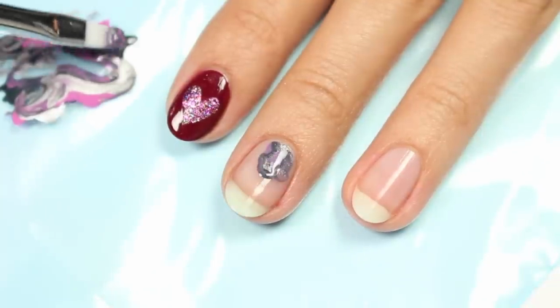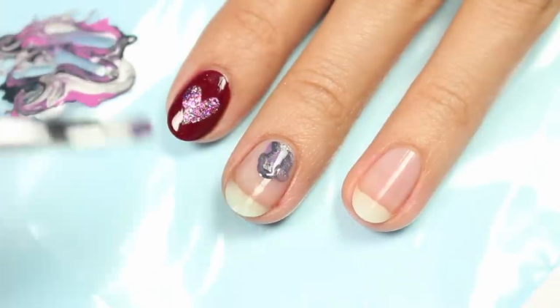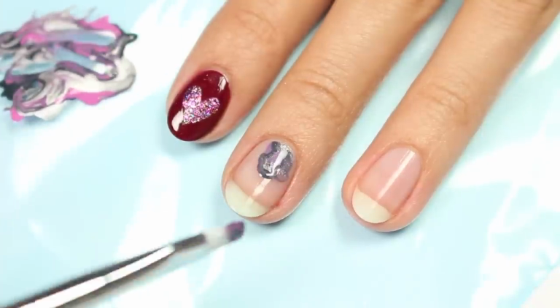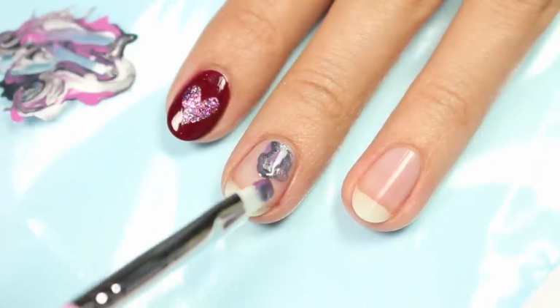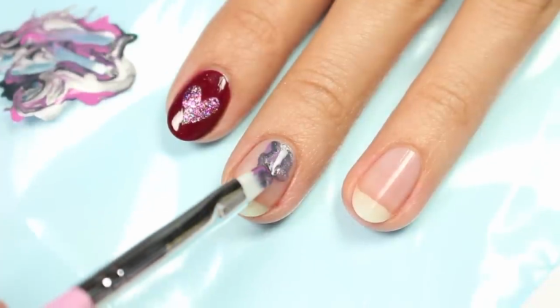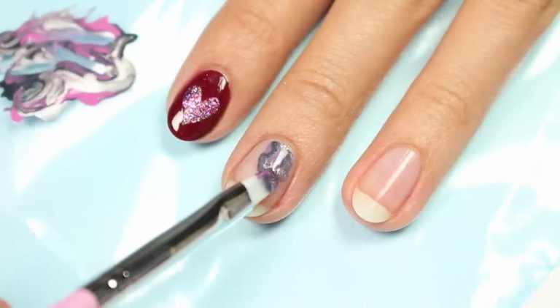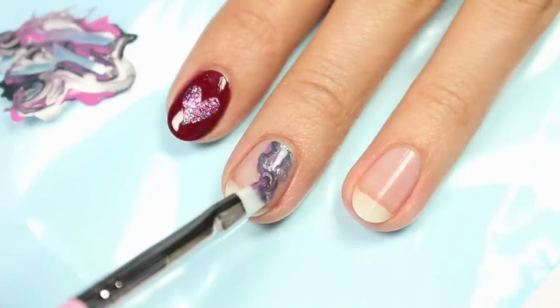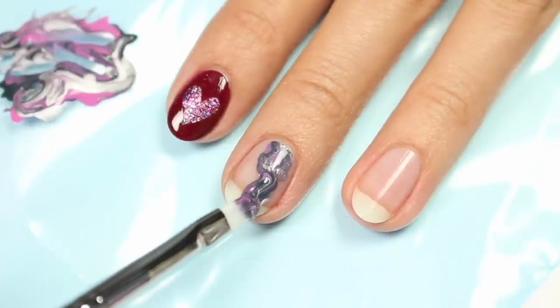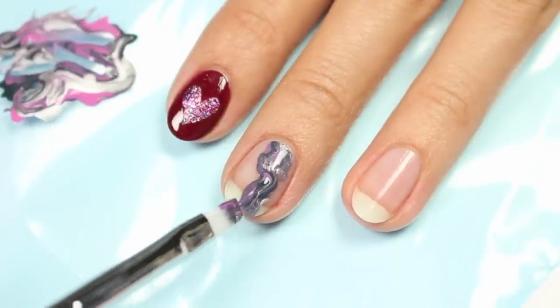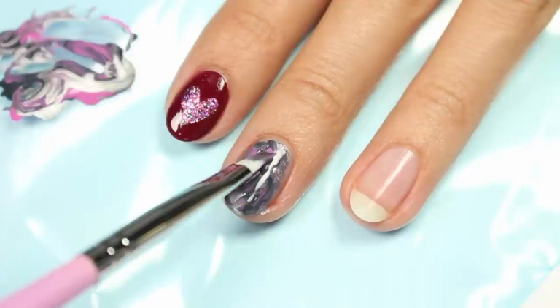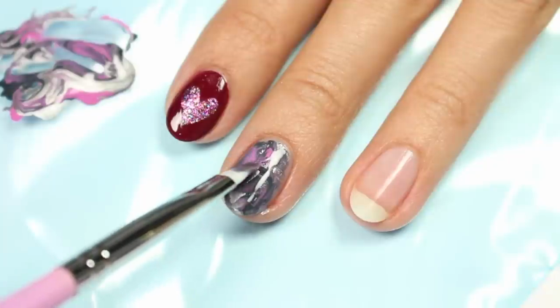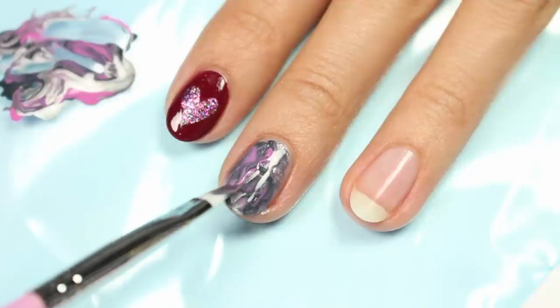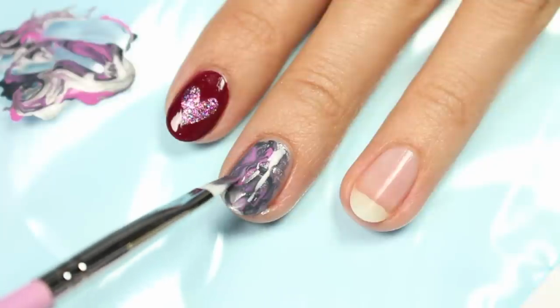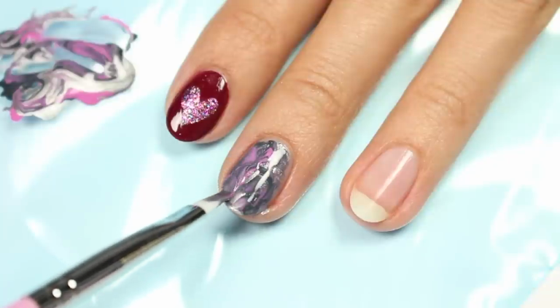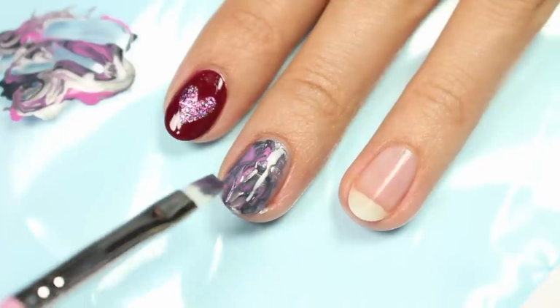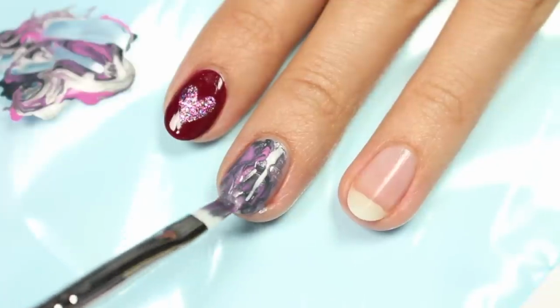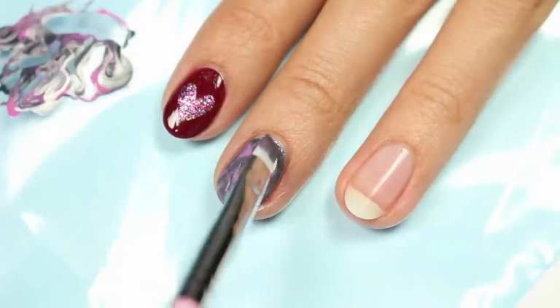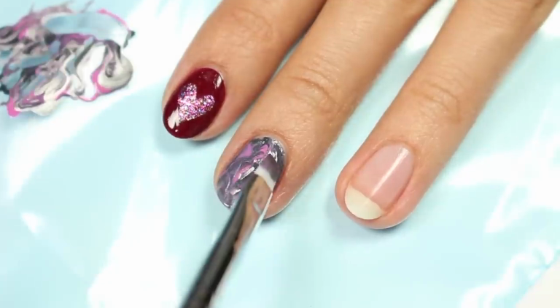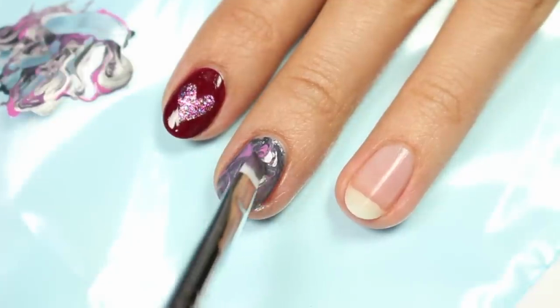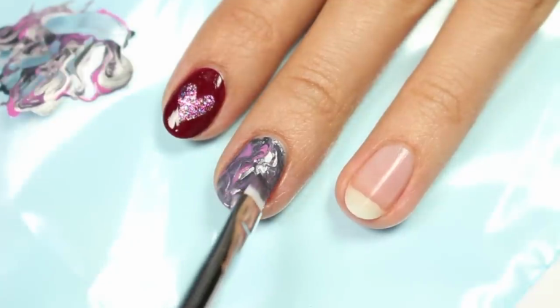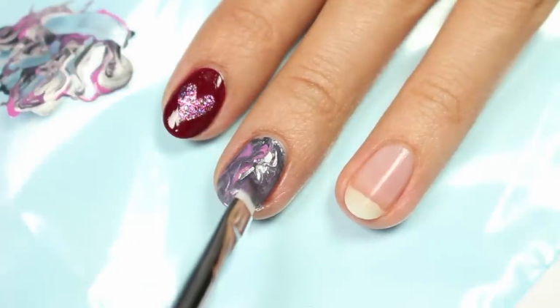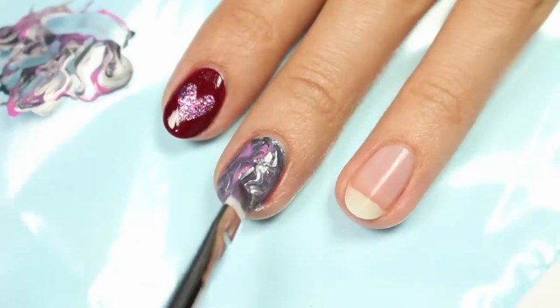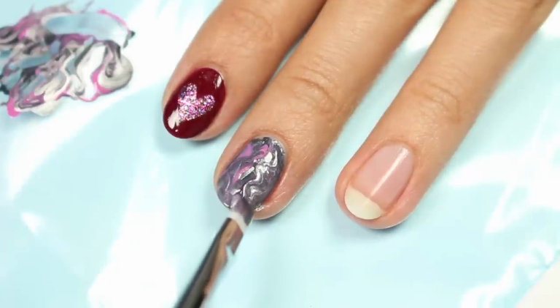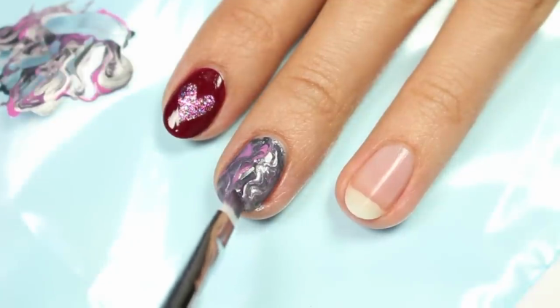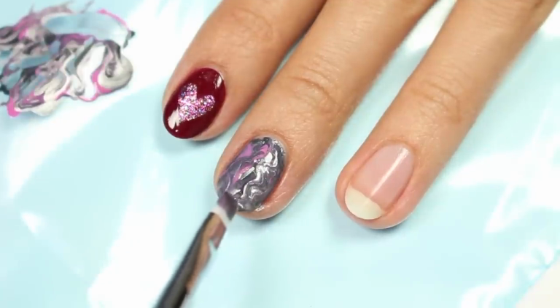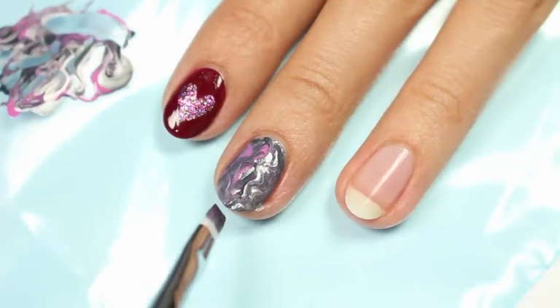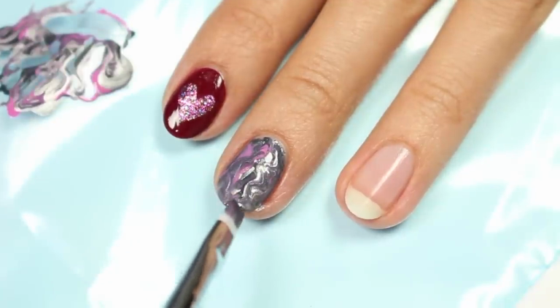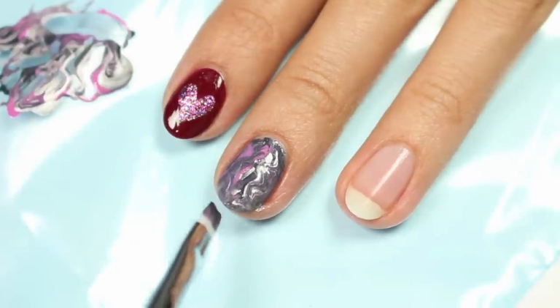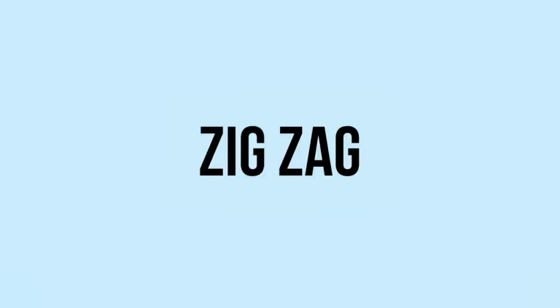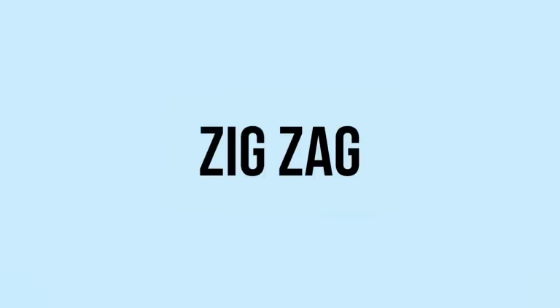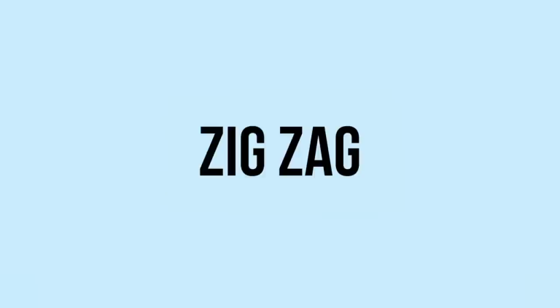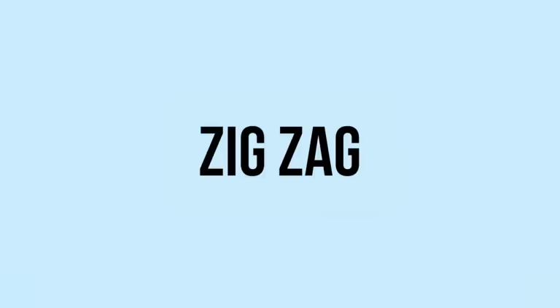Make sure to not swipe too much, since that will make the colors blend together too much and lose the marble effect.